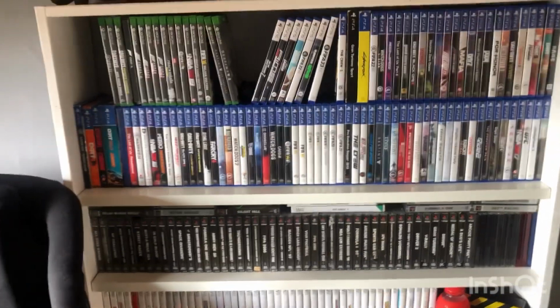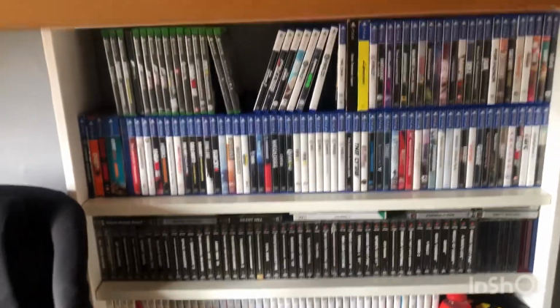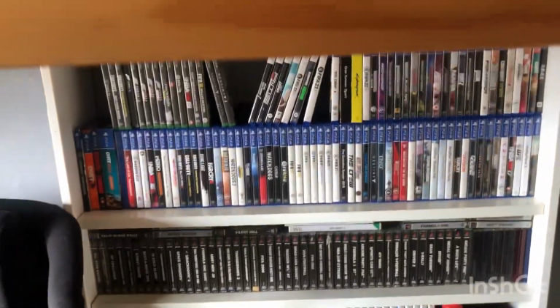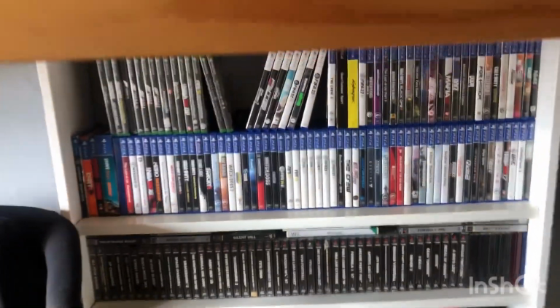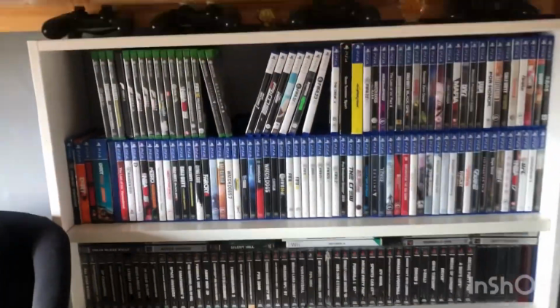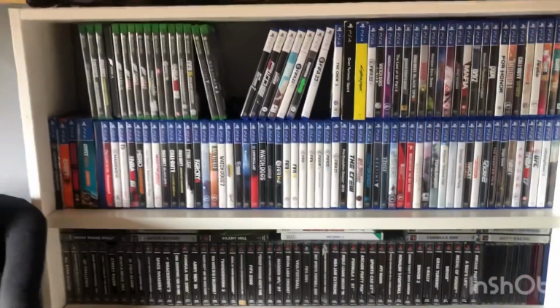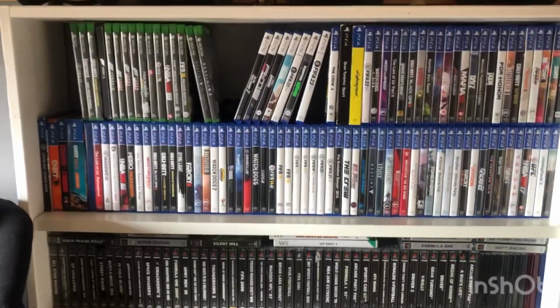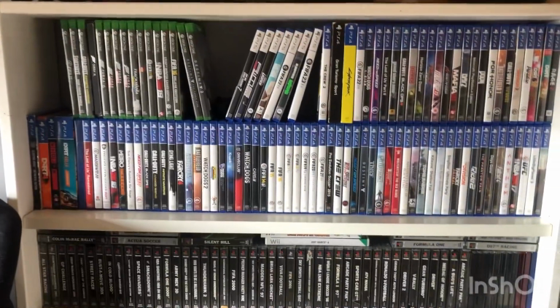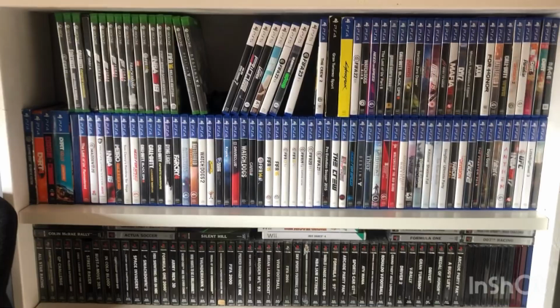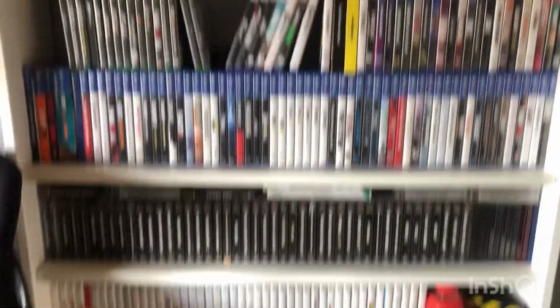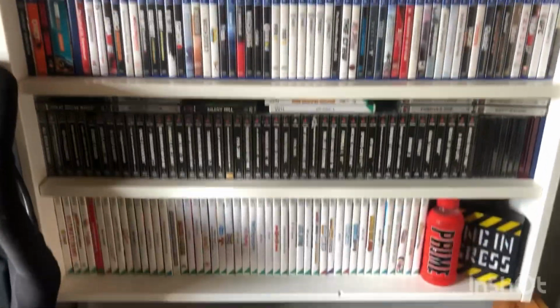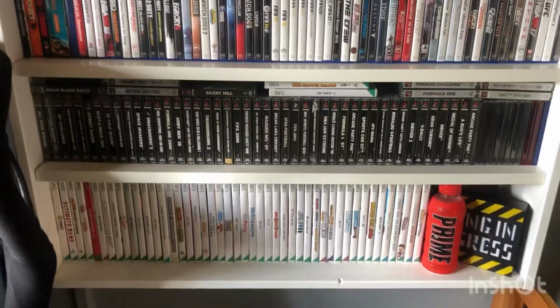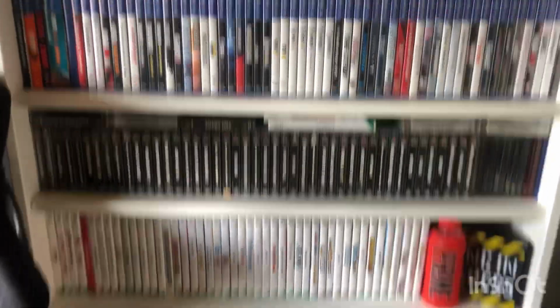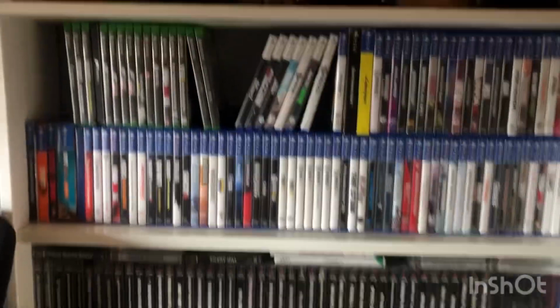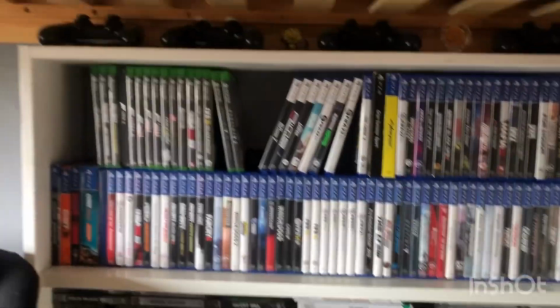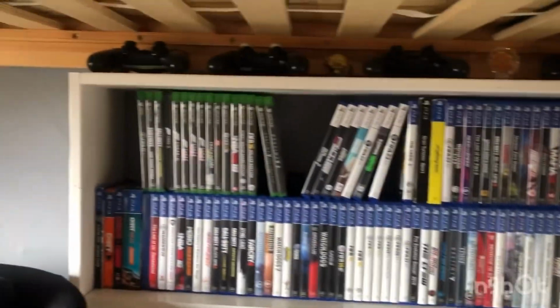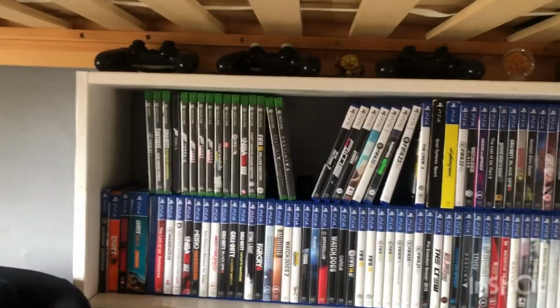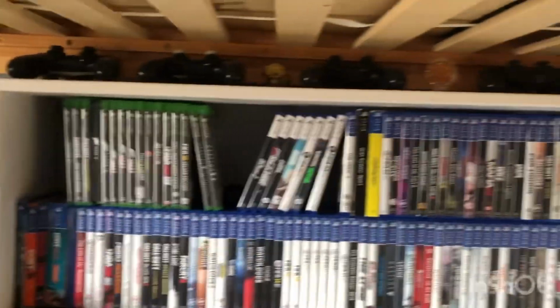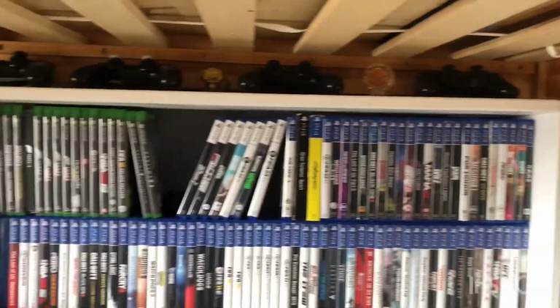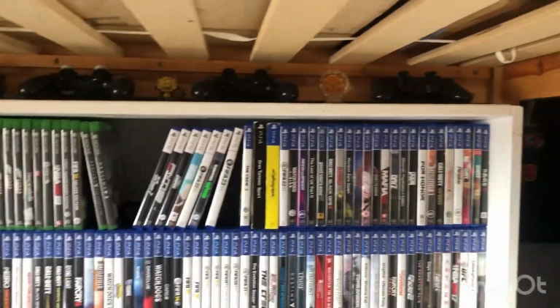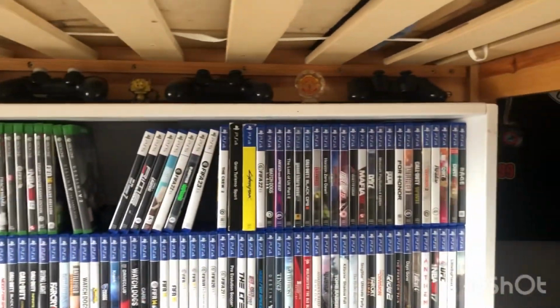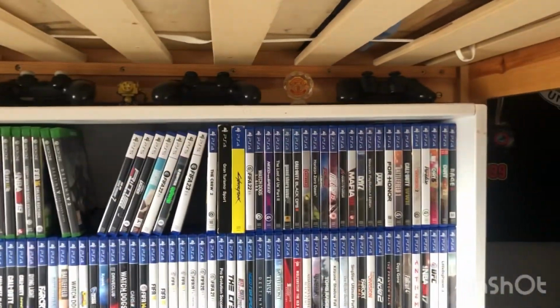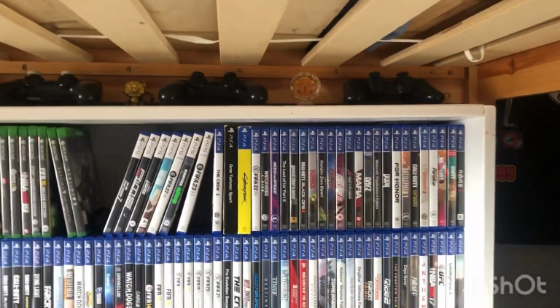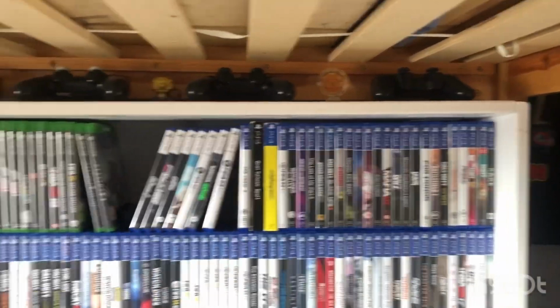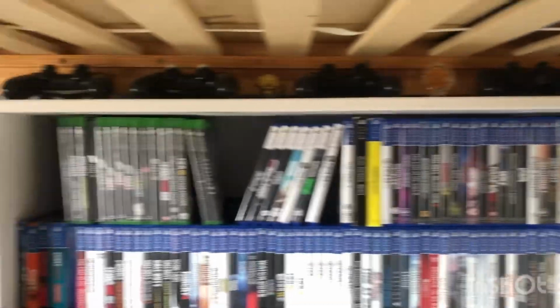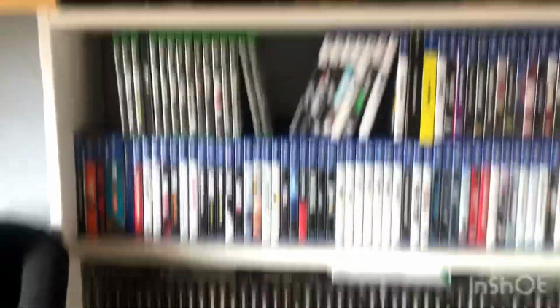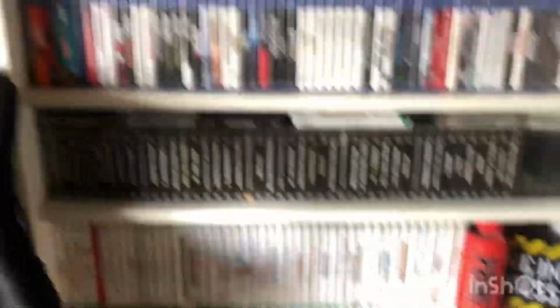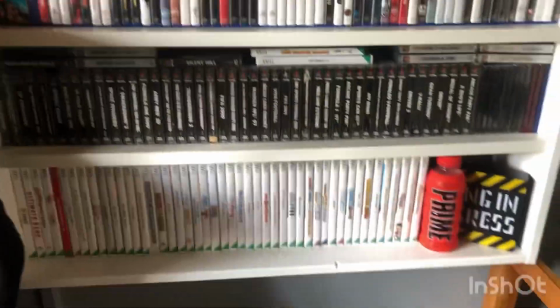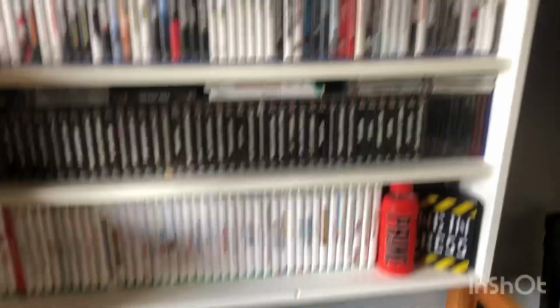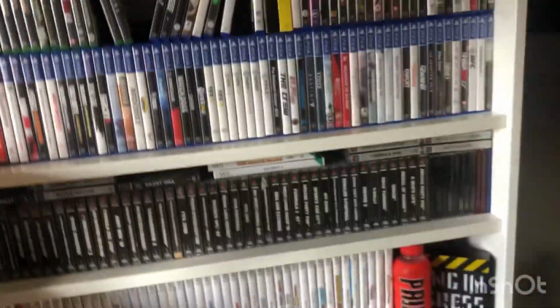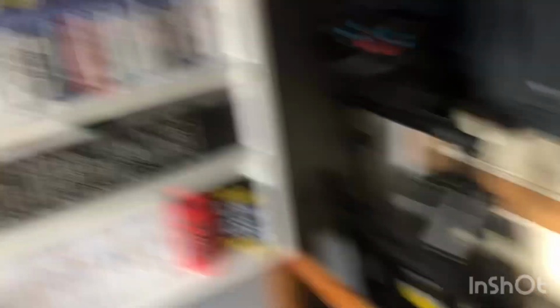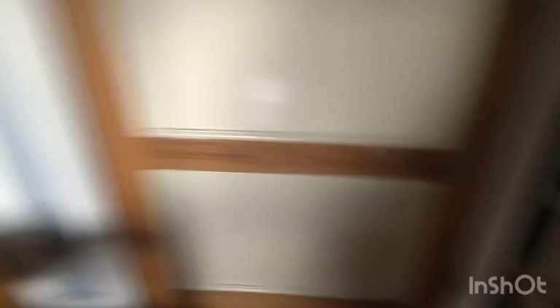This is just a quick update on my collection. Not a game room at all, but I will have one coming soon.